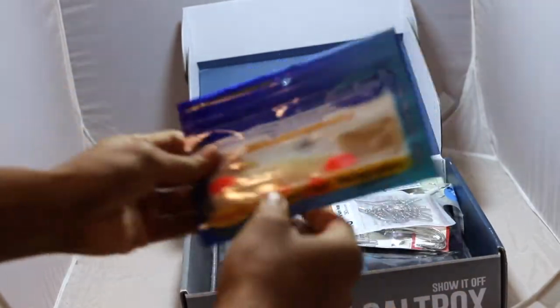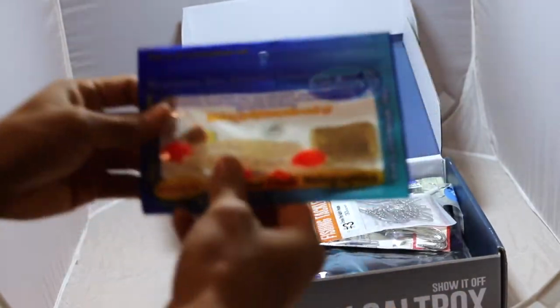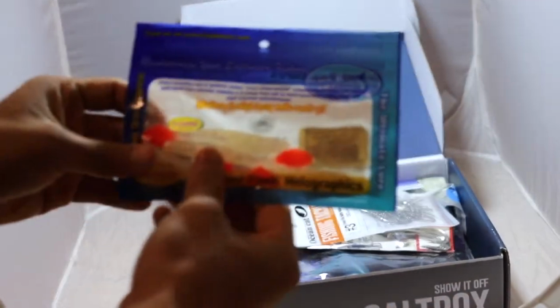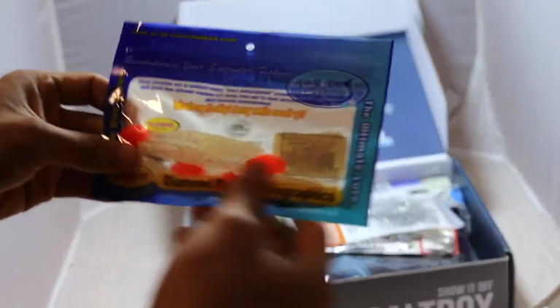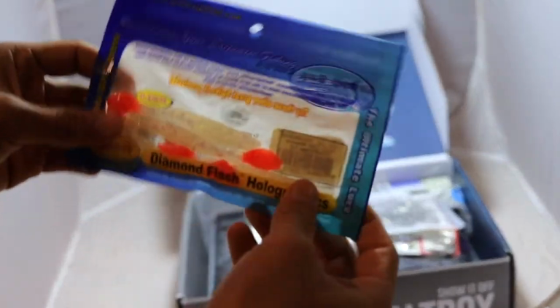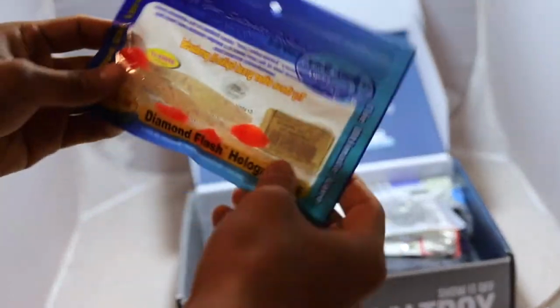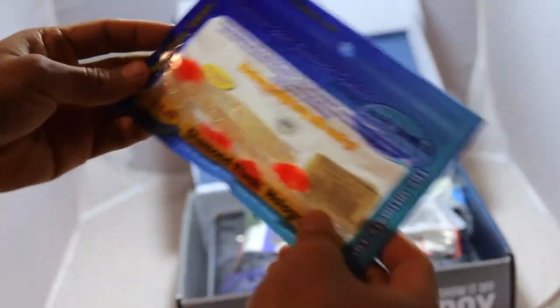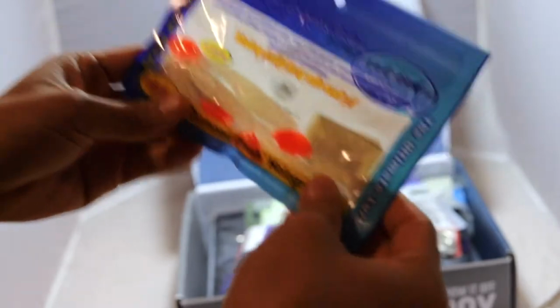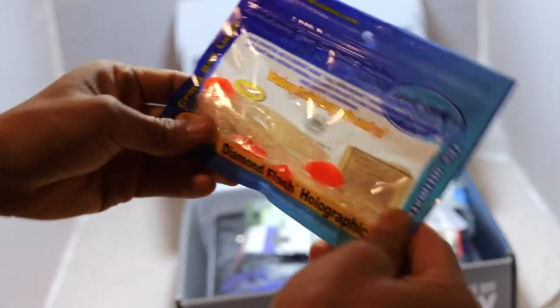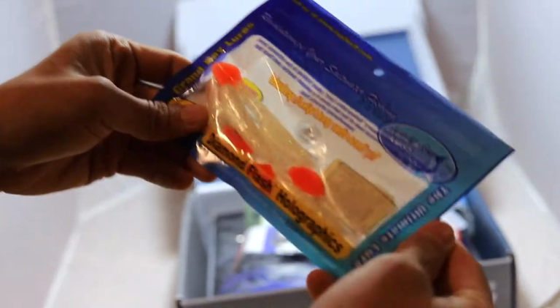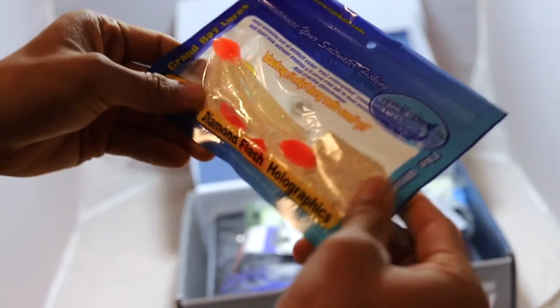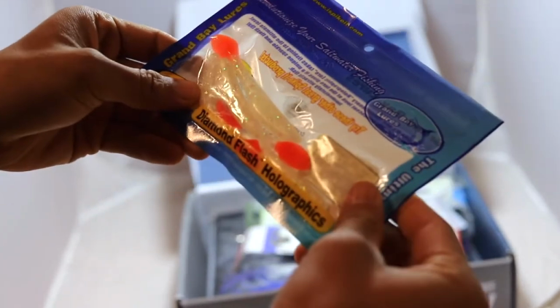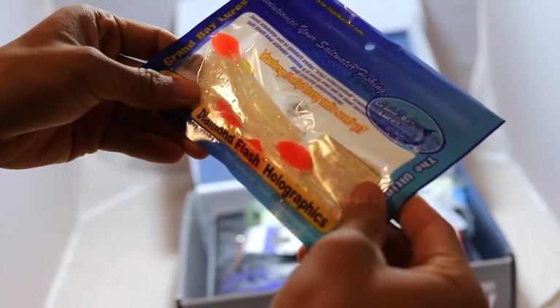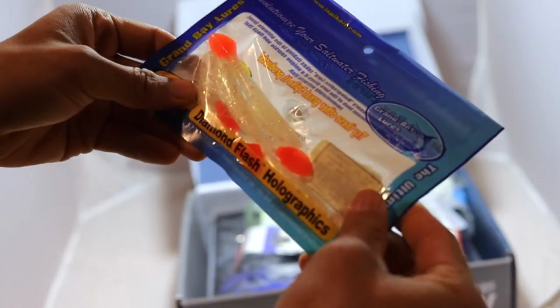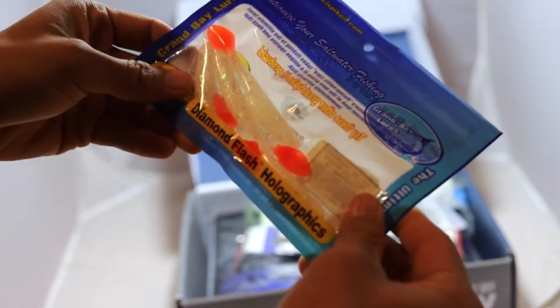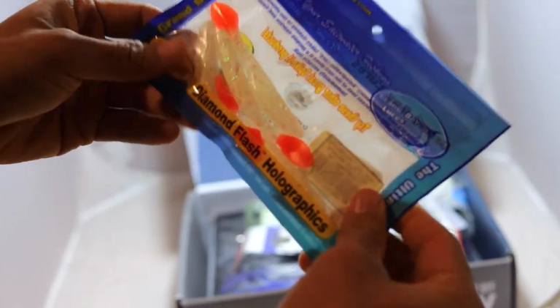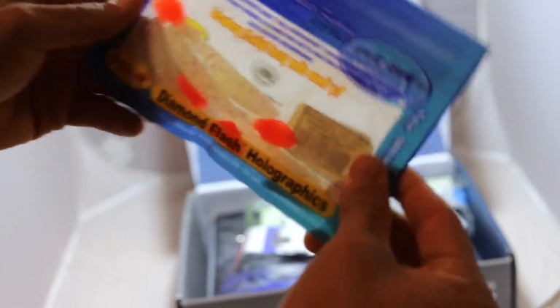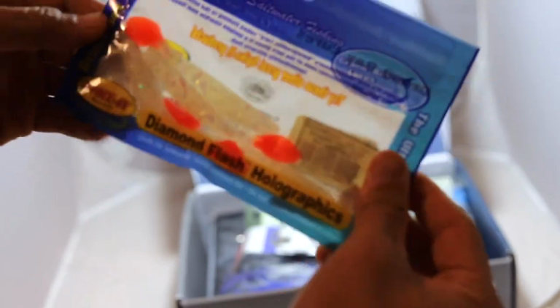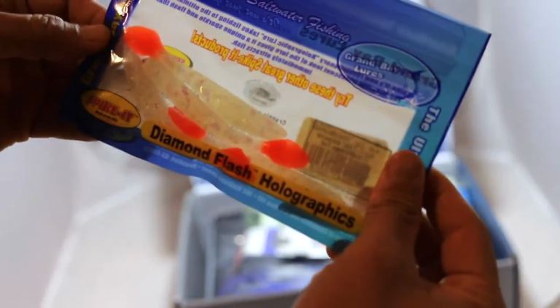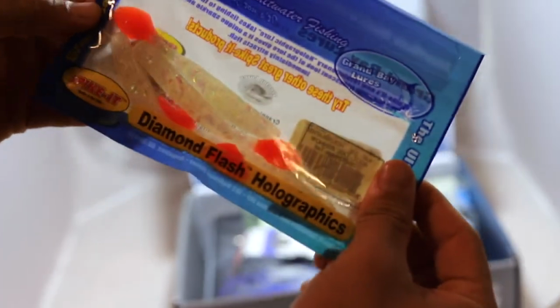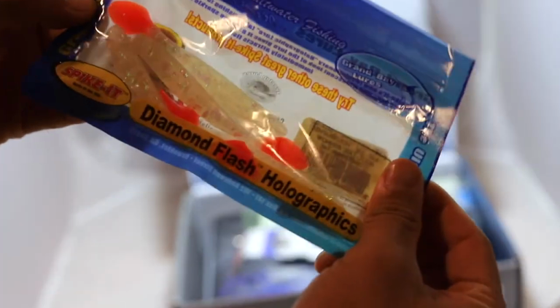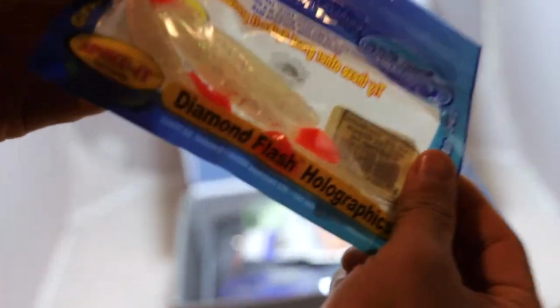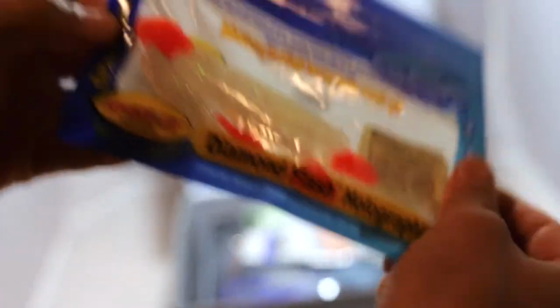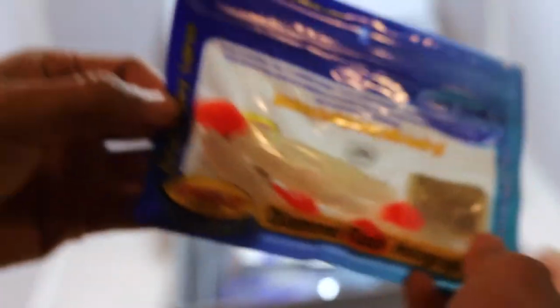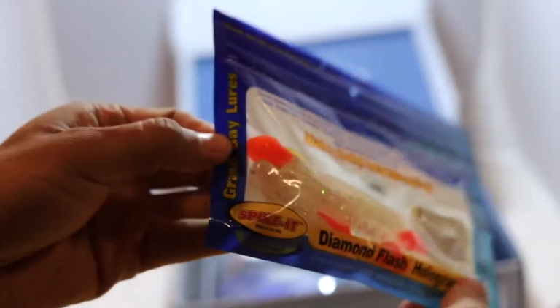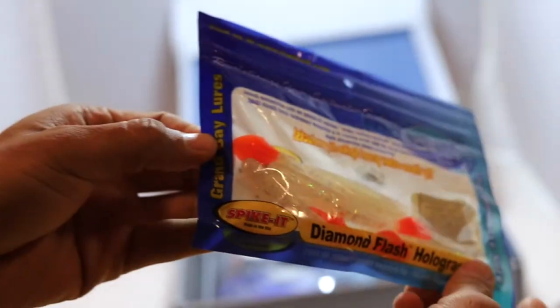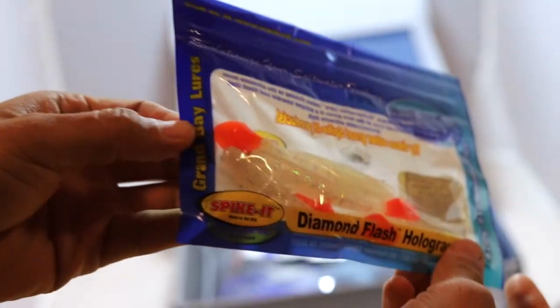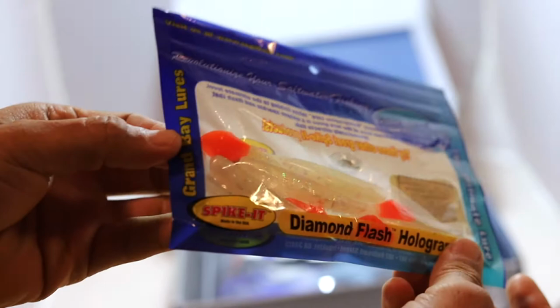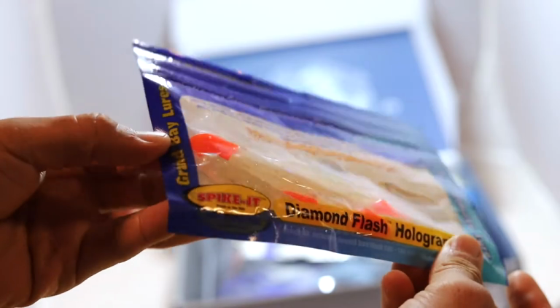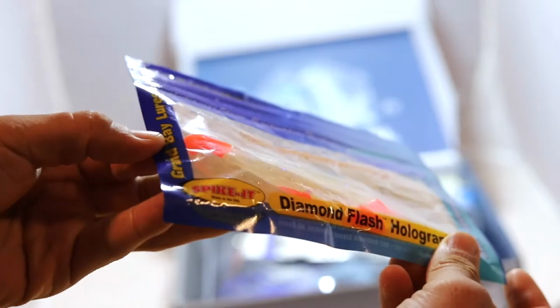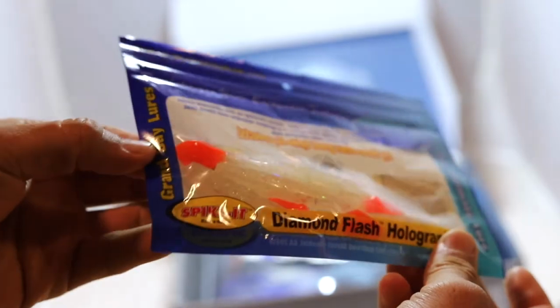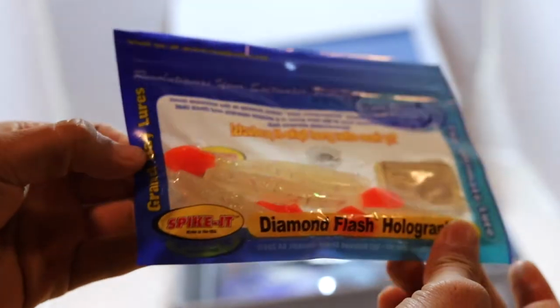So straight off the bat, we've got some diamond fish holographics. Very cool. I'm not sure if you can pick up that detail there.